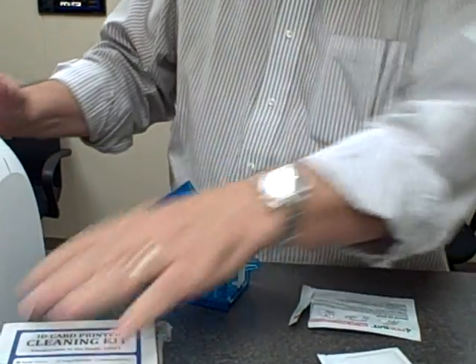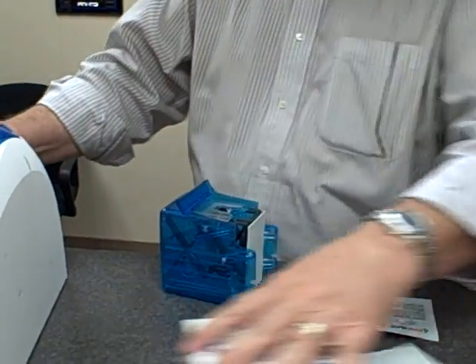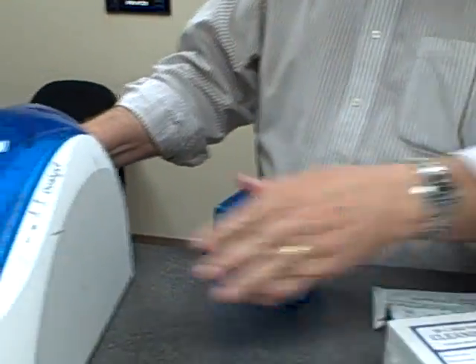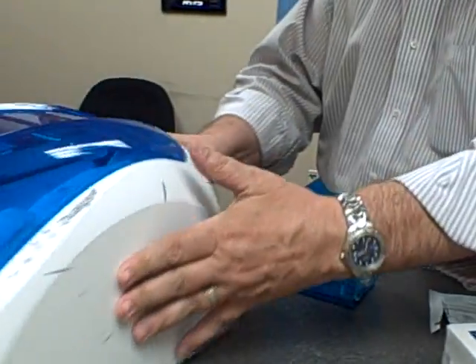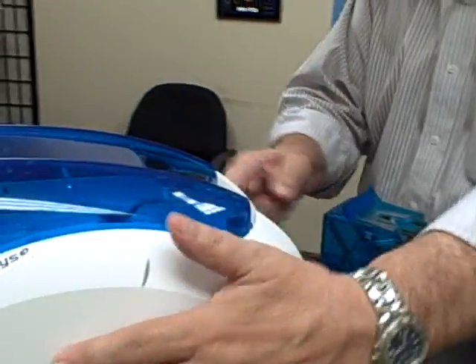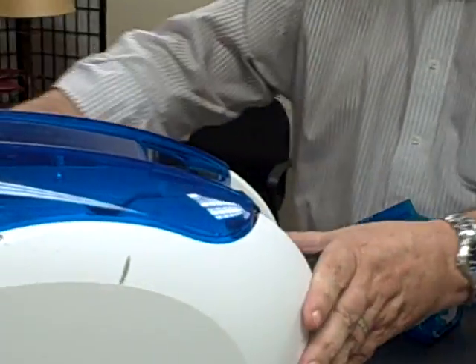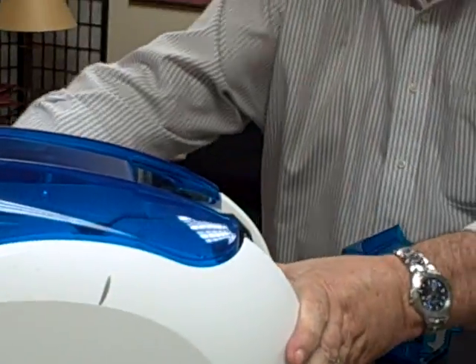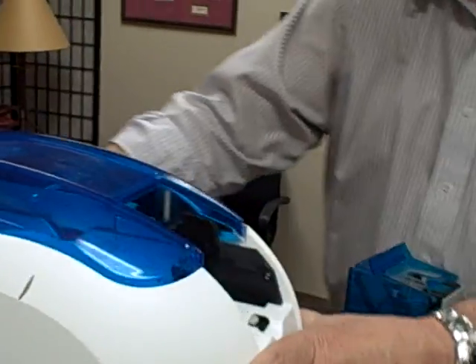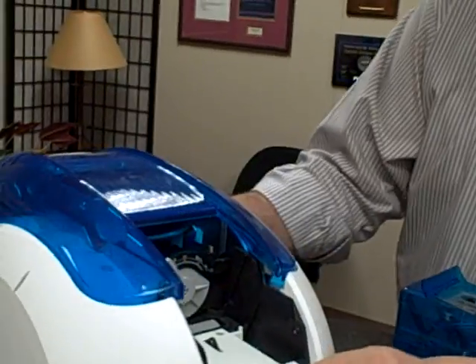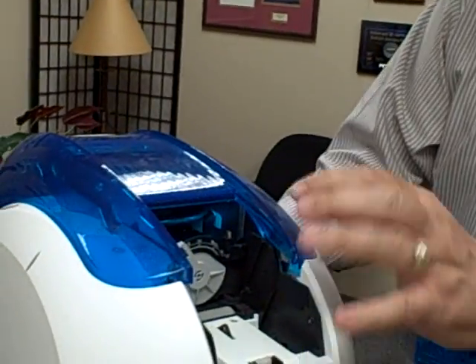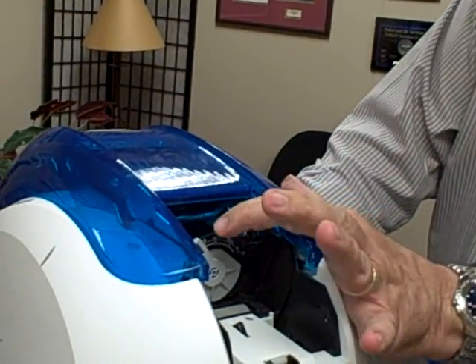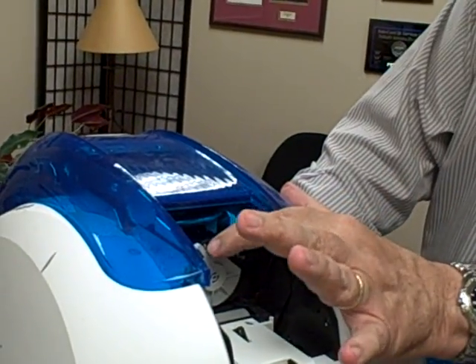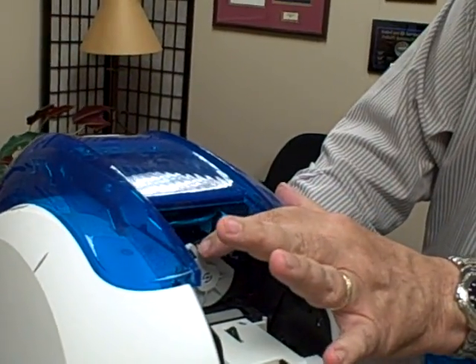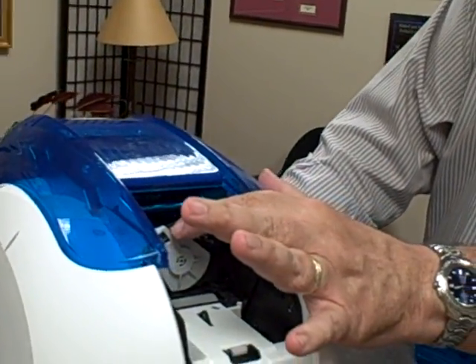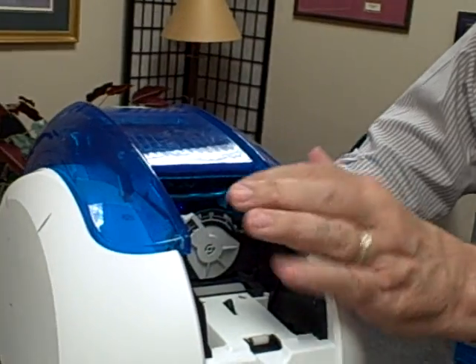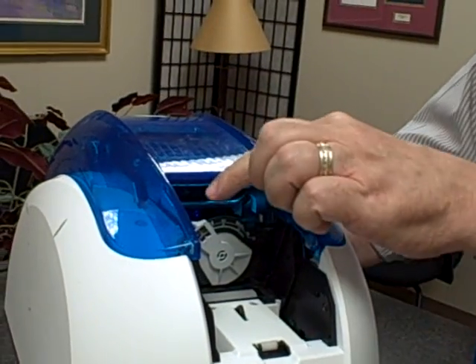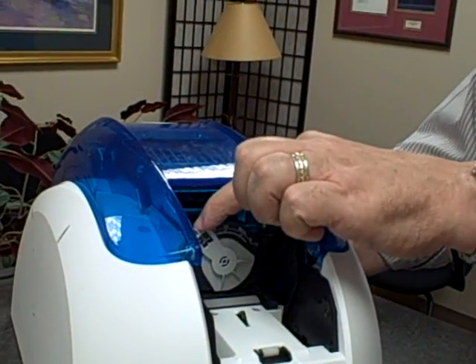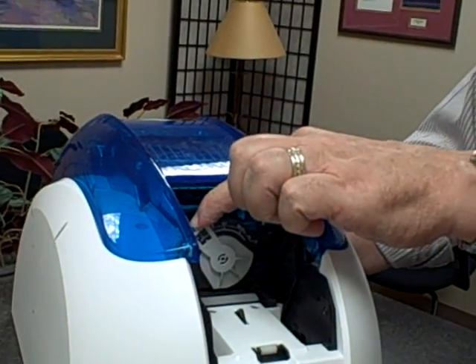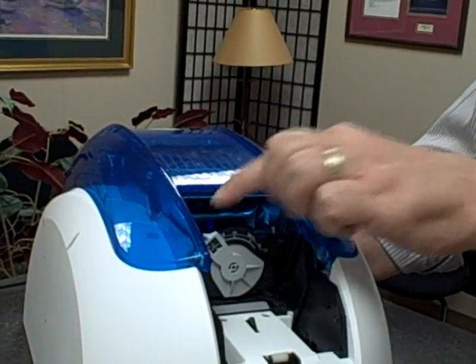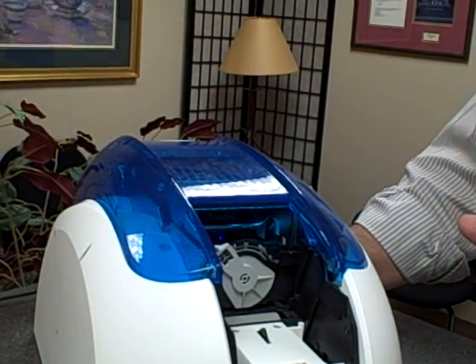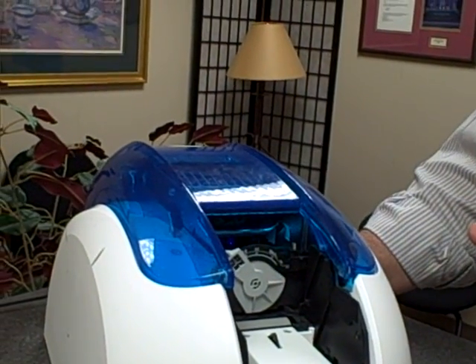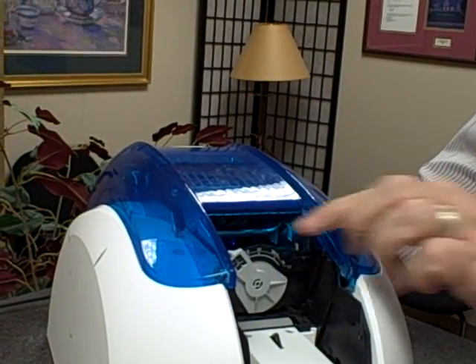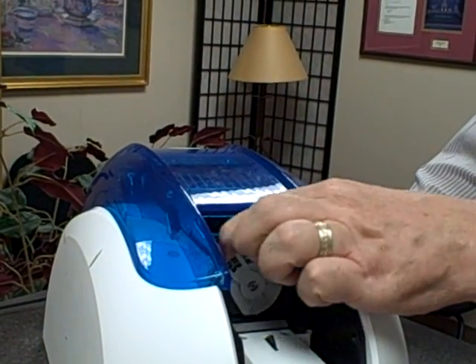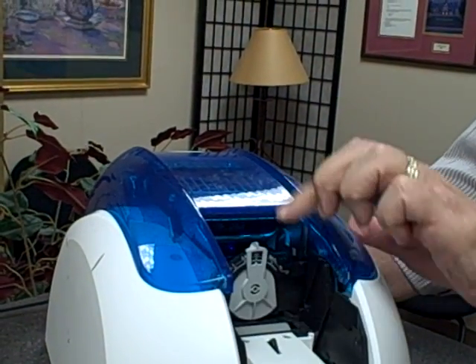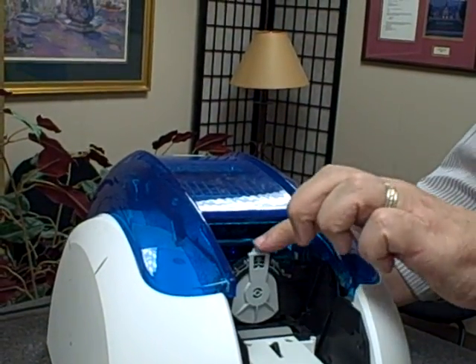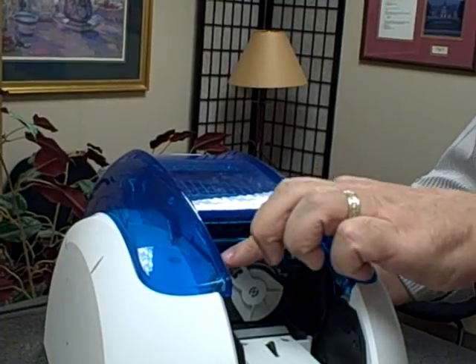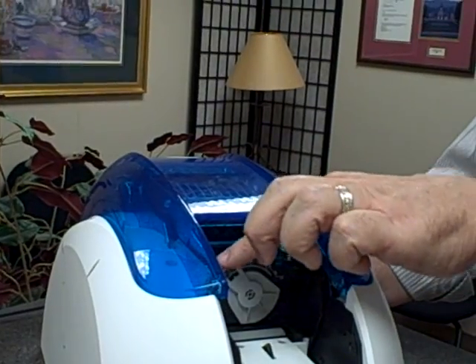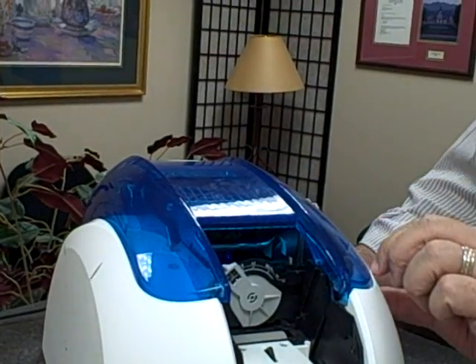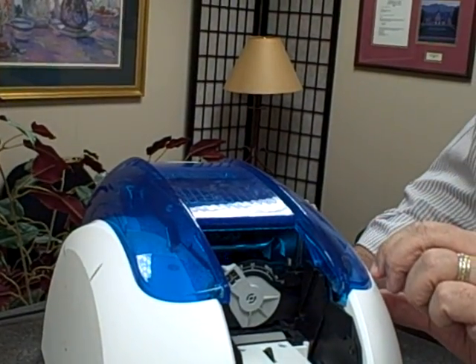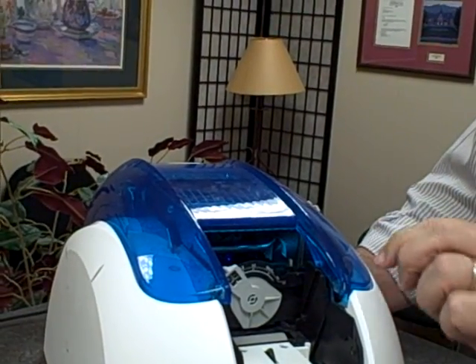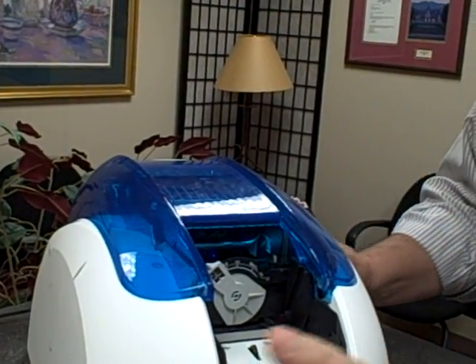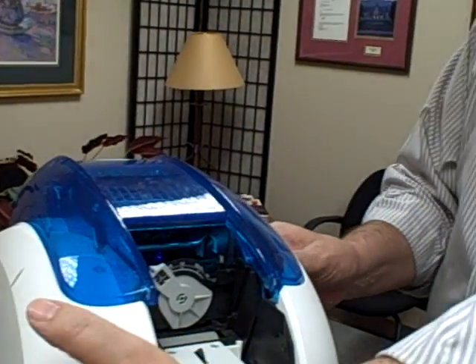In the back of the card hopper is the thickness gauge, and you'll want to move that all the way over to 40 mils — so move it all the way to the left before you start this clean.